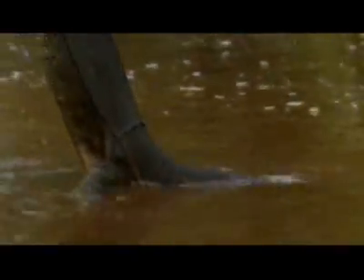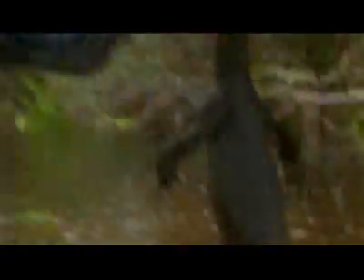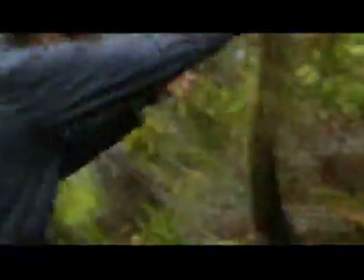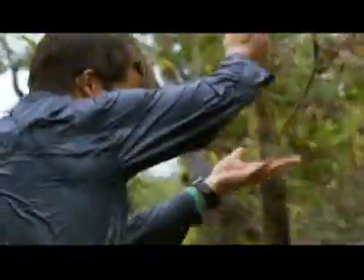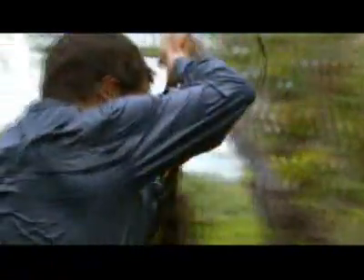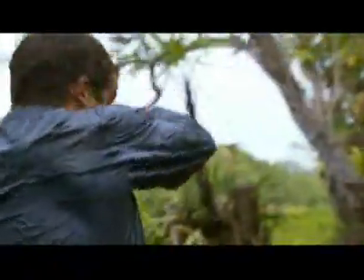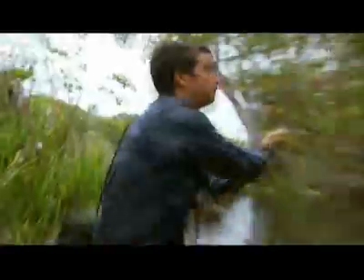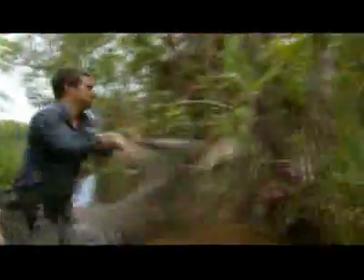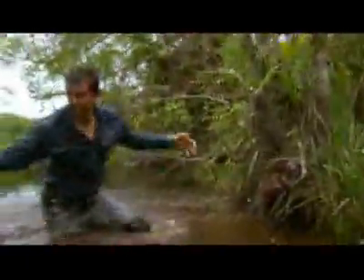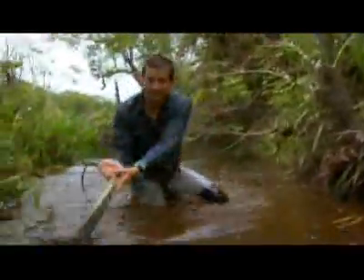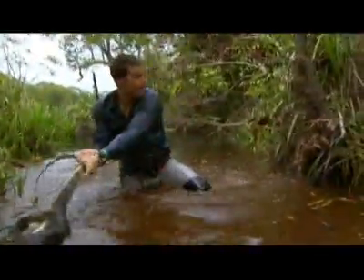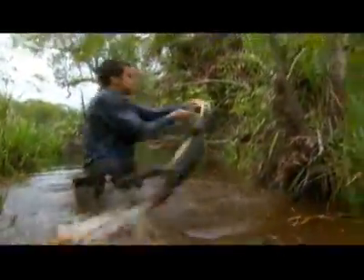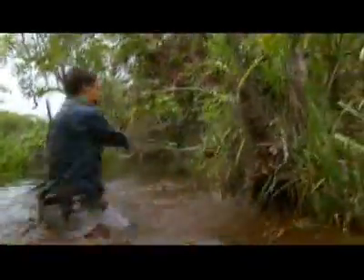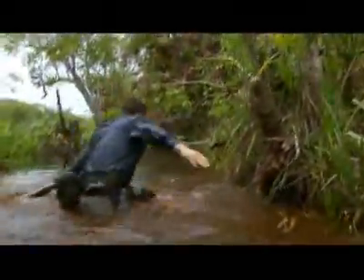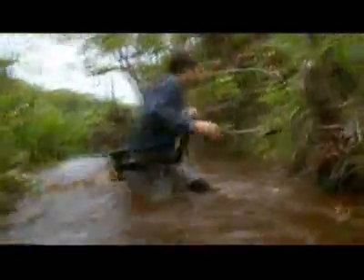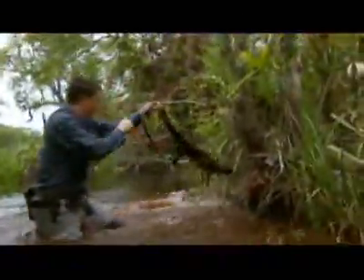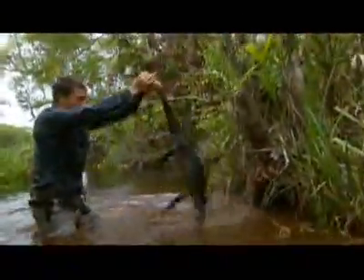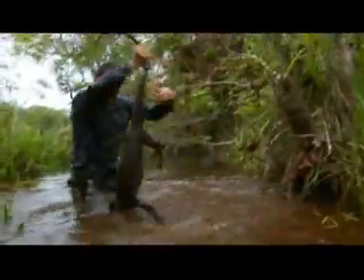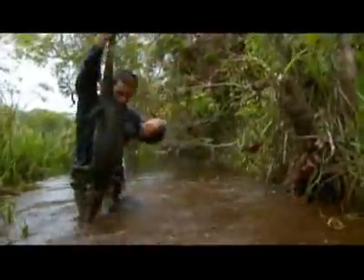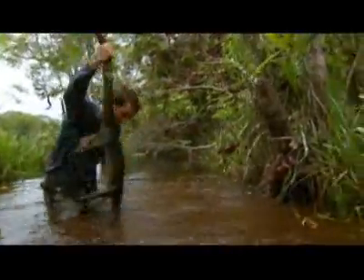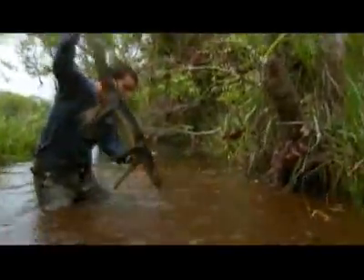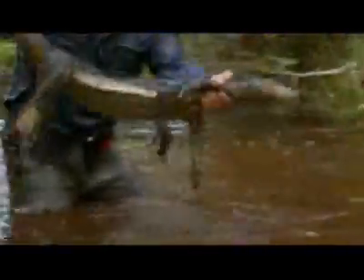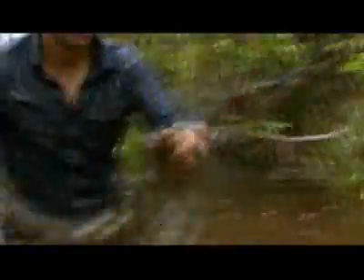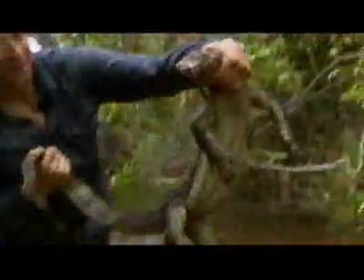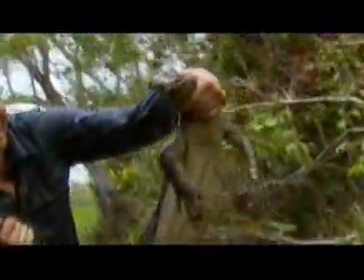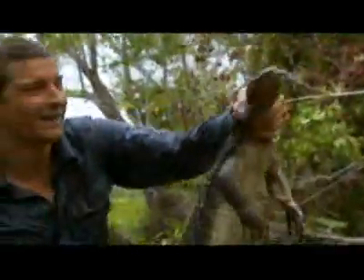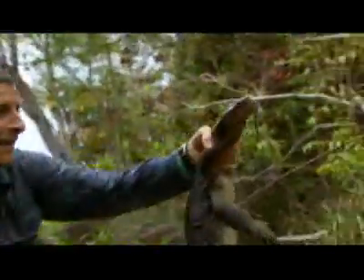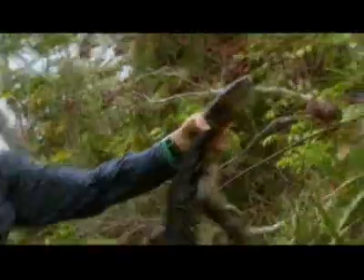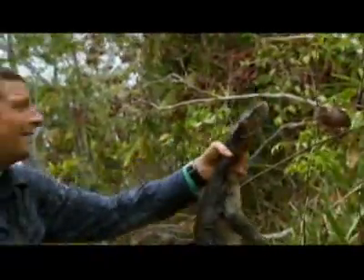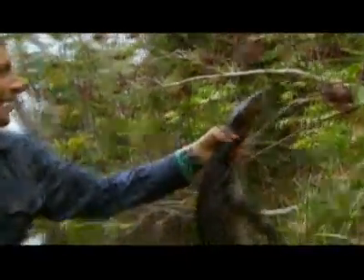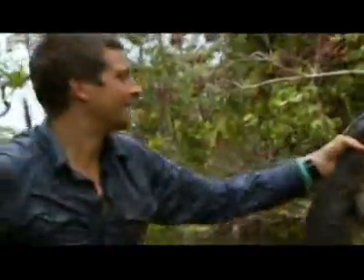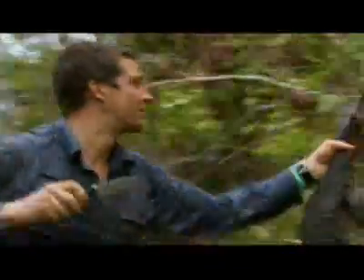I want to dispatch him. And here — that's him. There, just make sure.